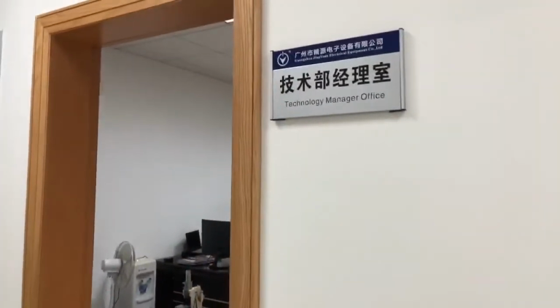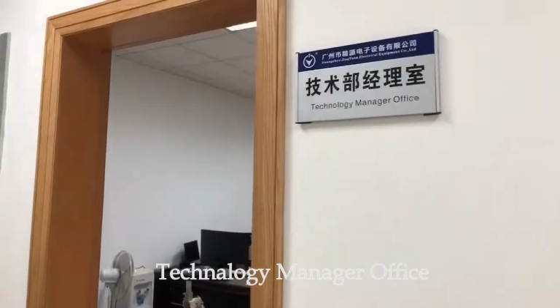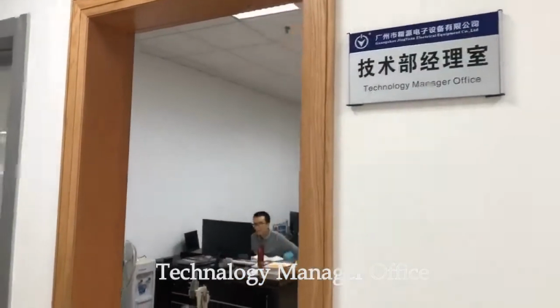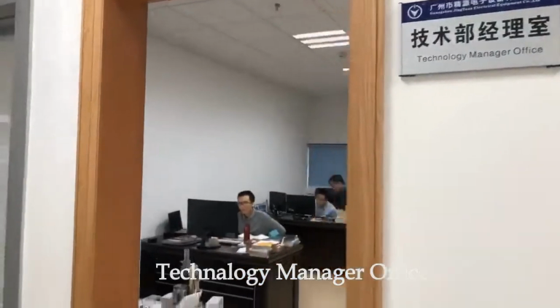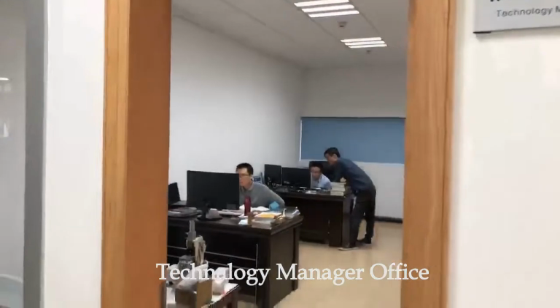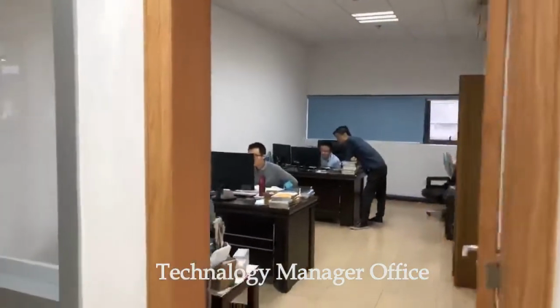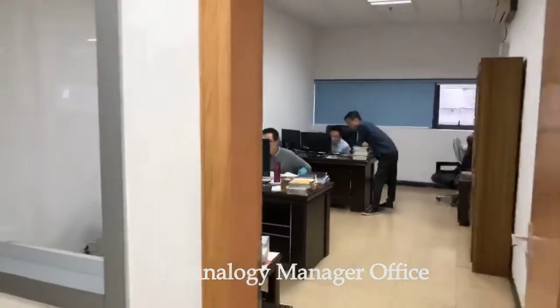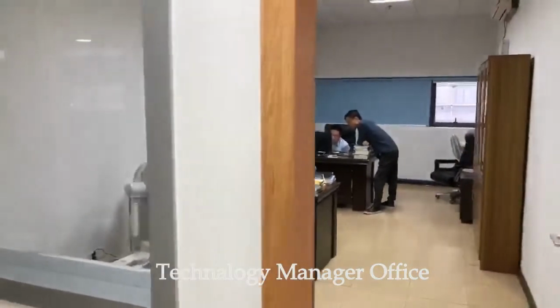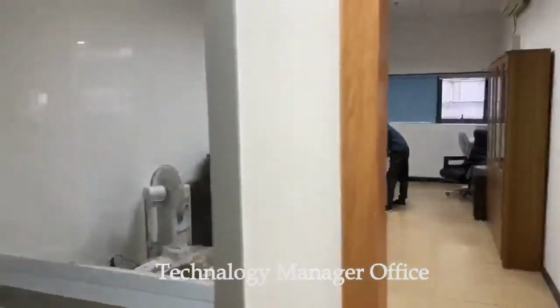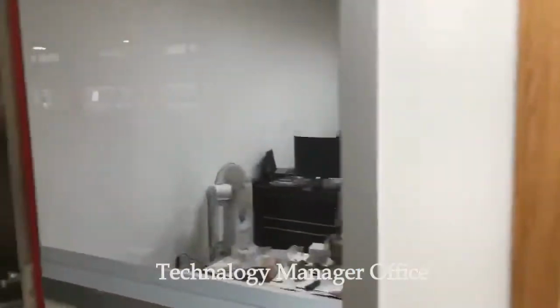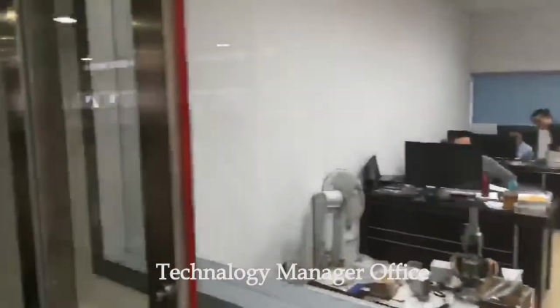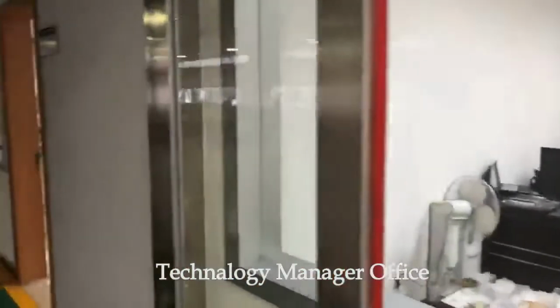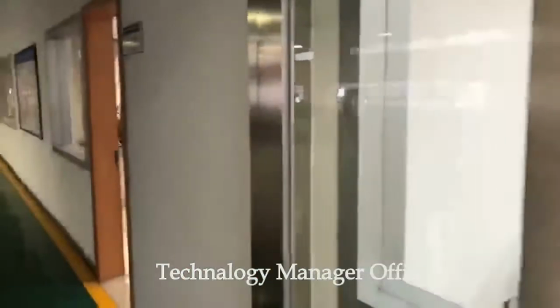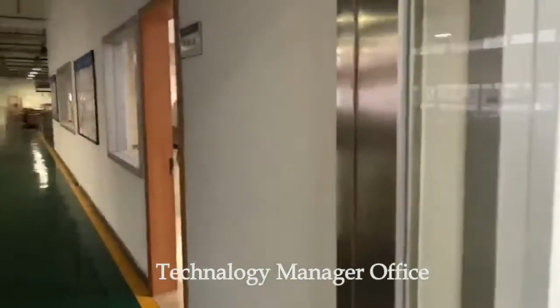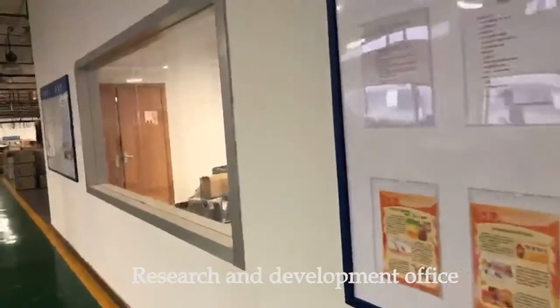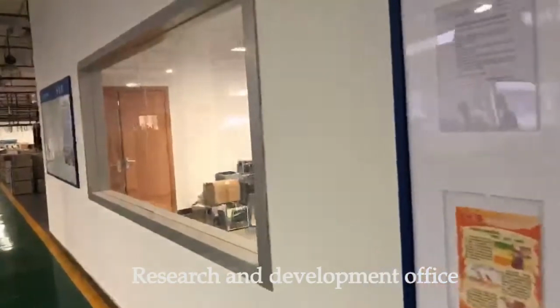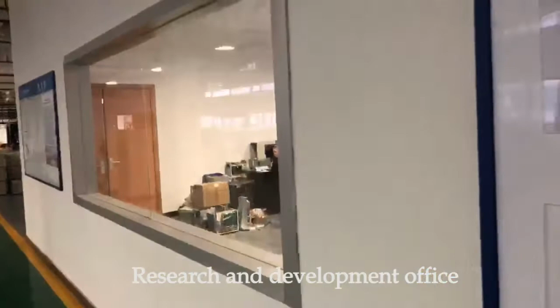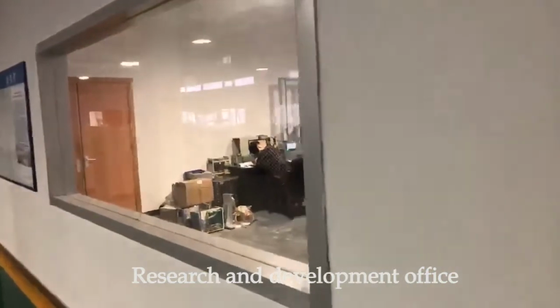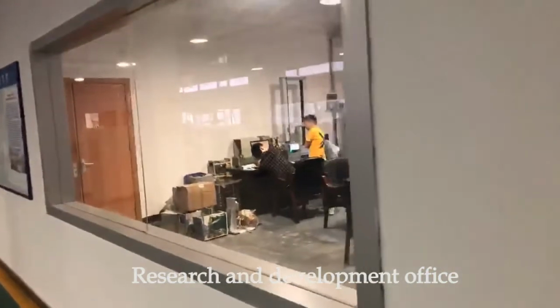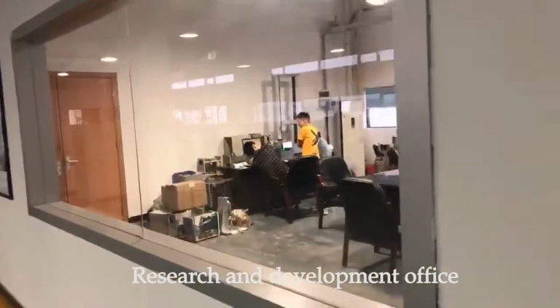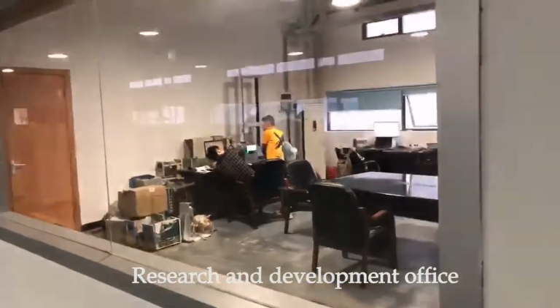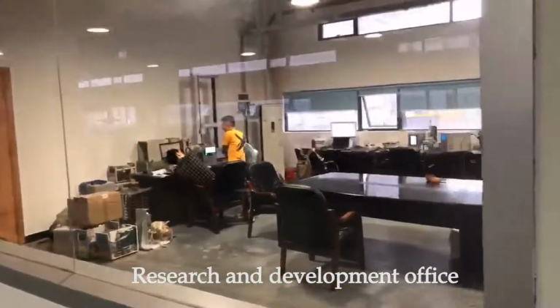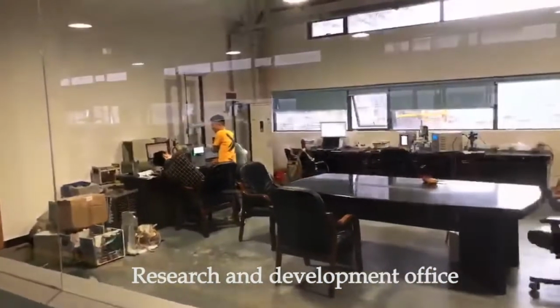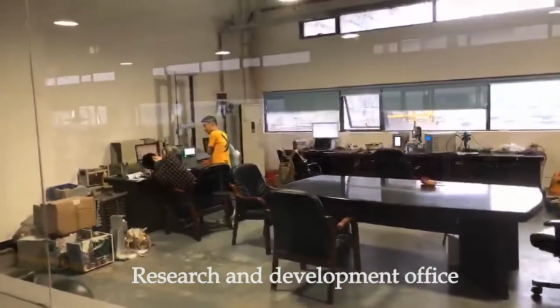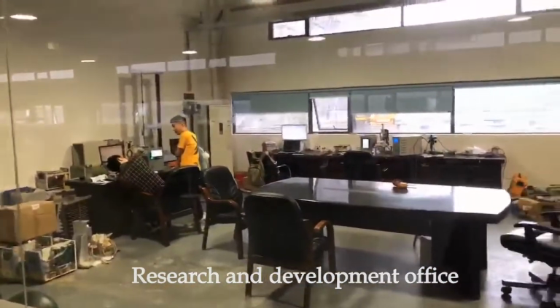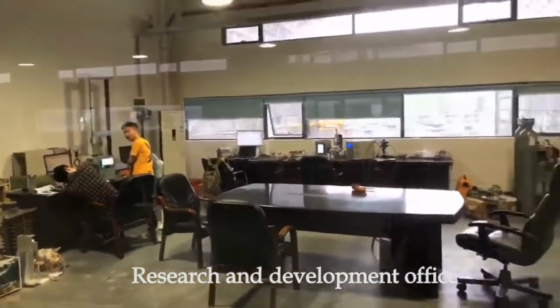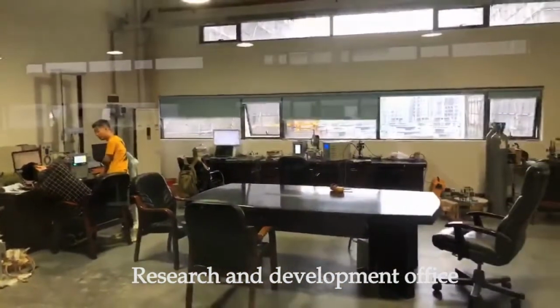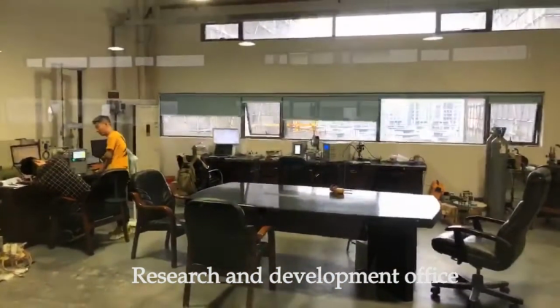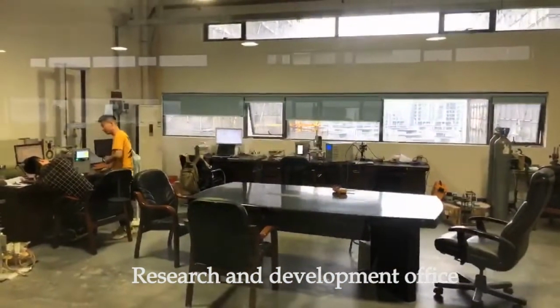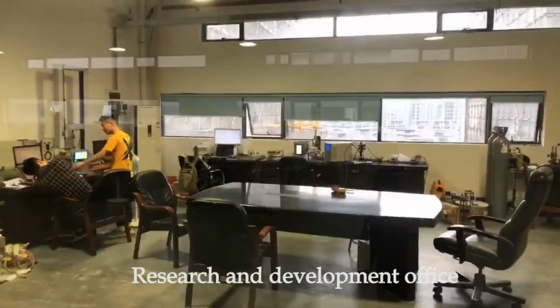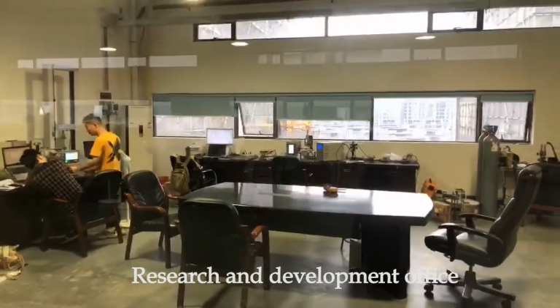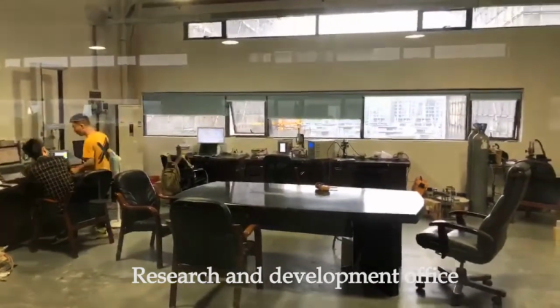This is a technology management room. Also, some of the students are doing some experiments and research here.